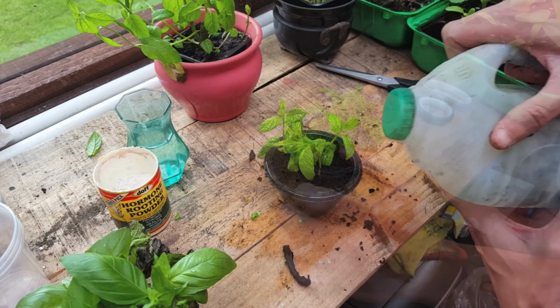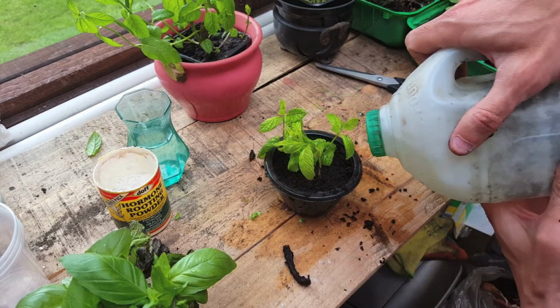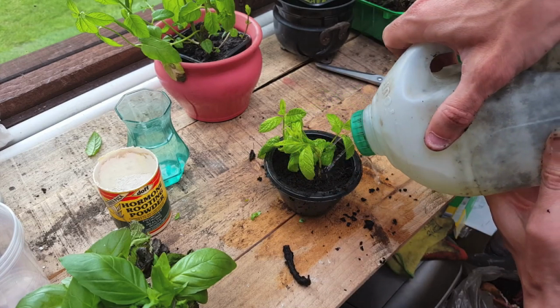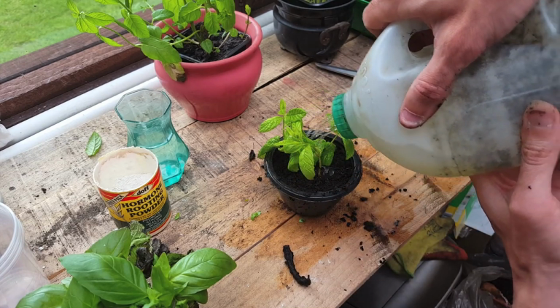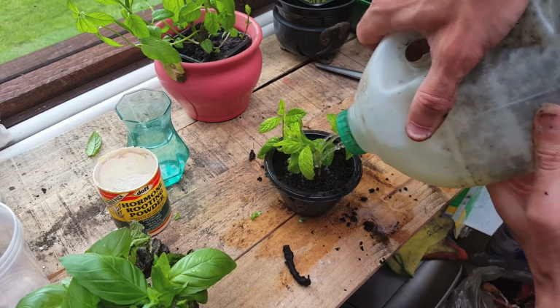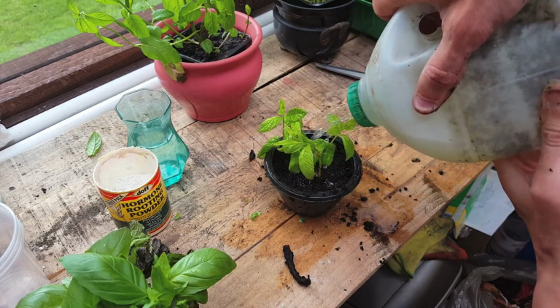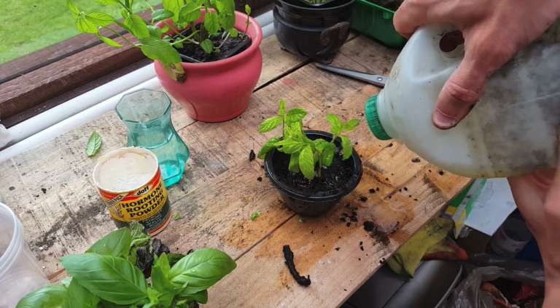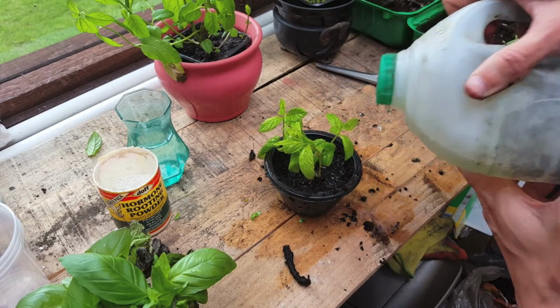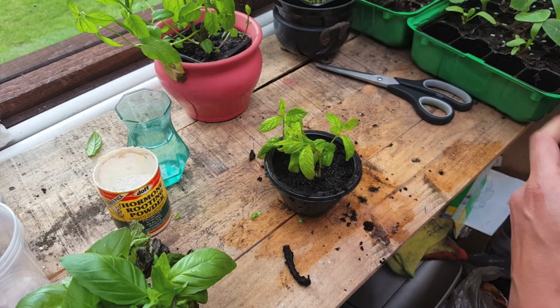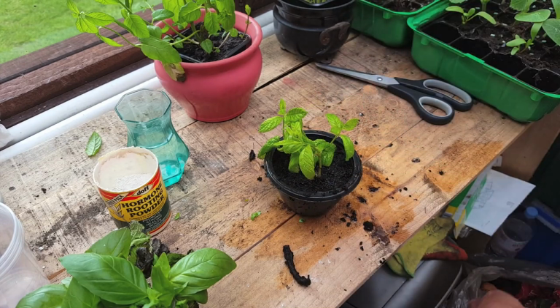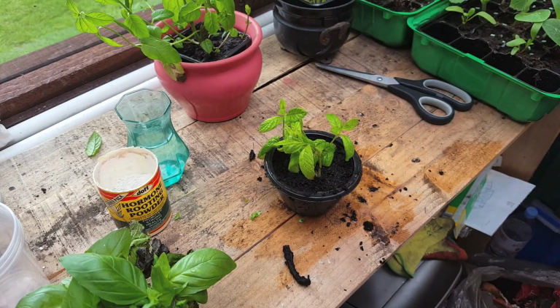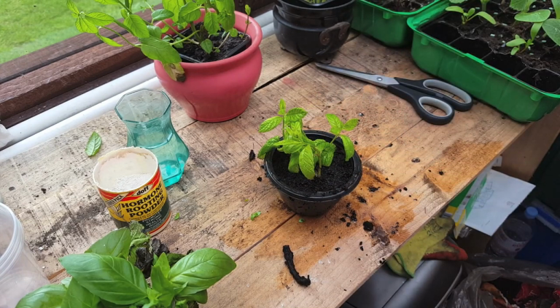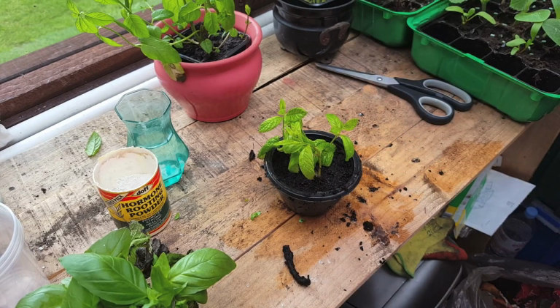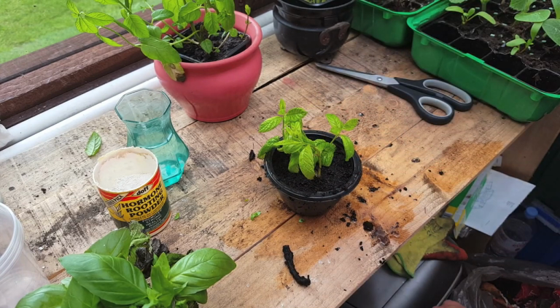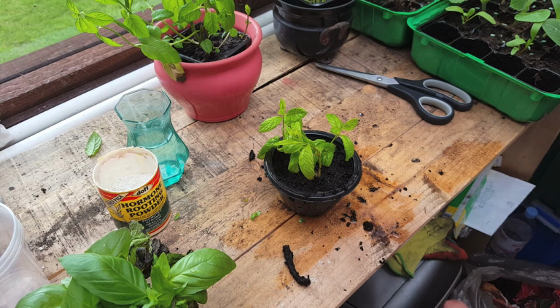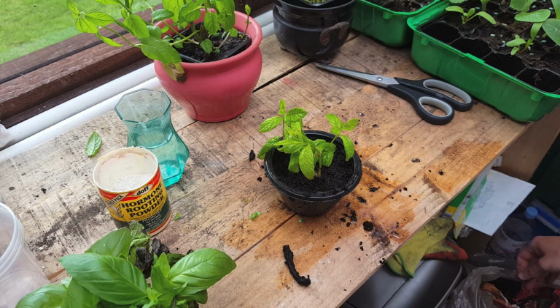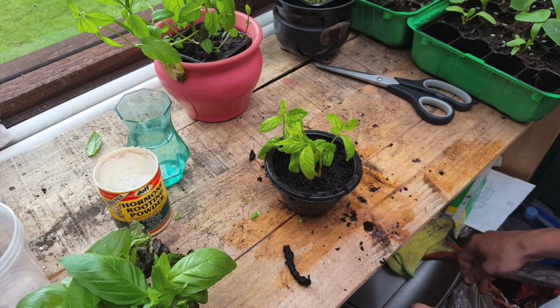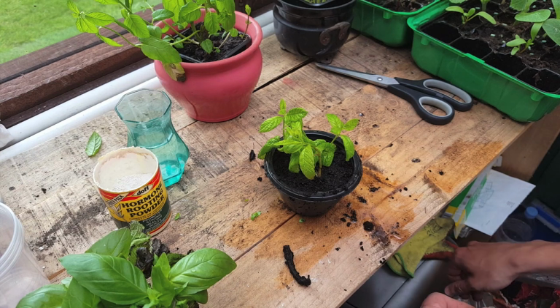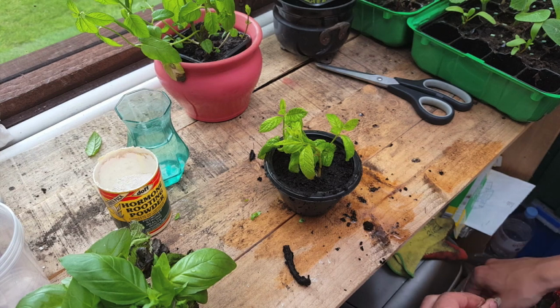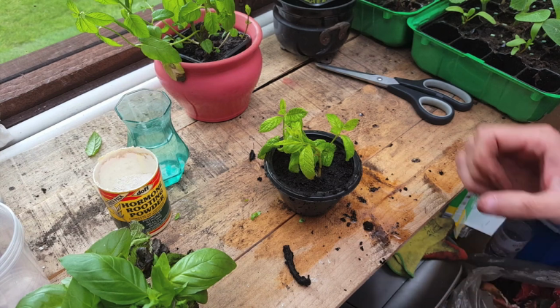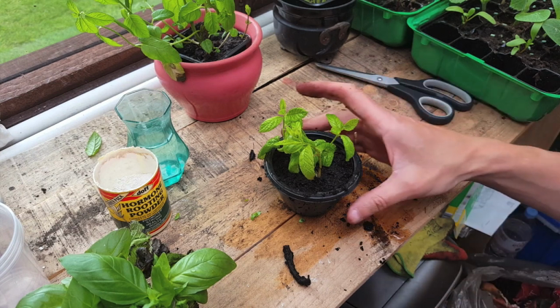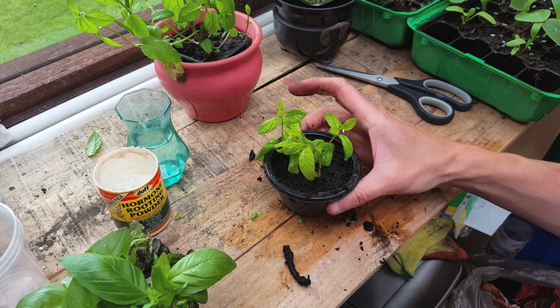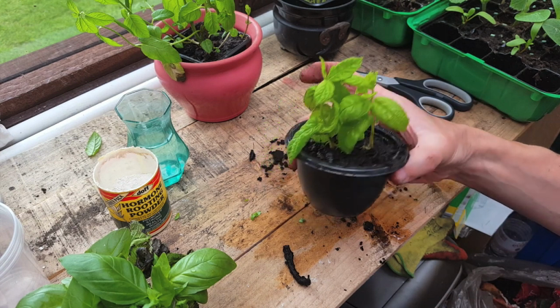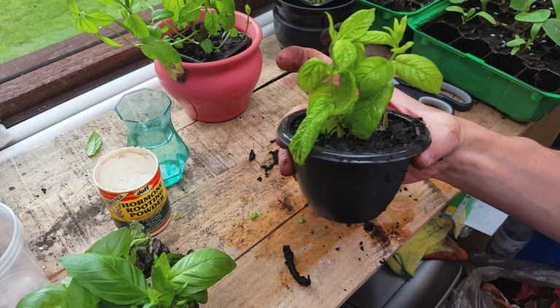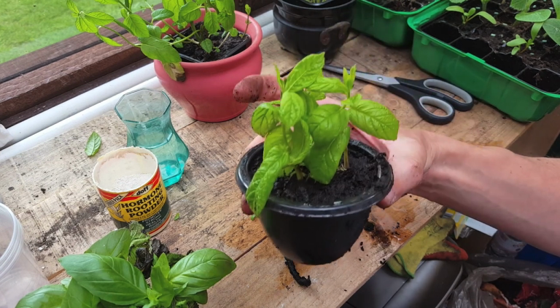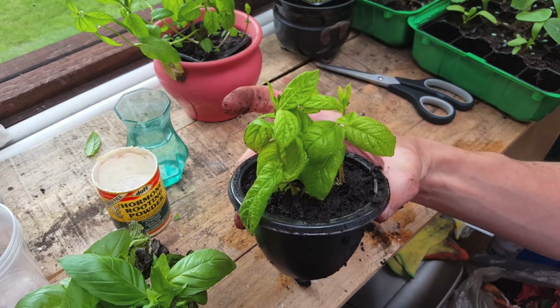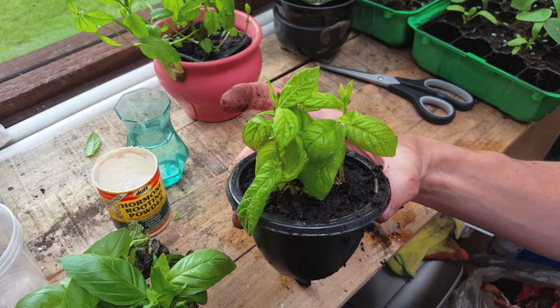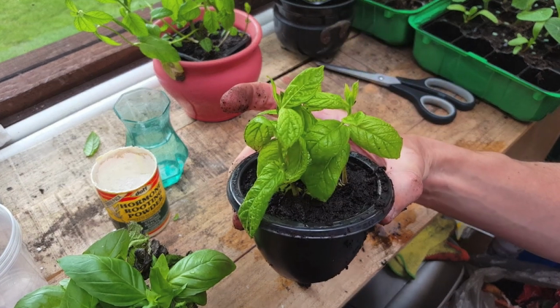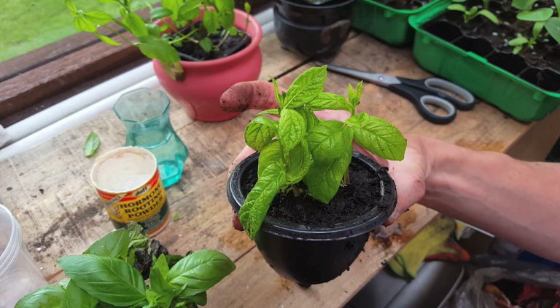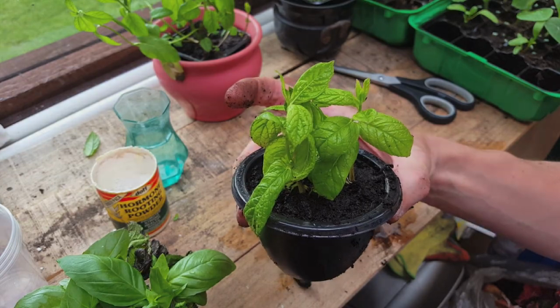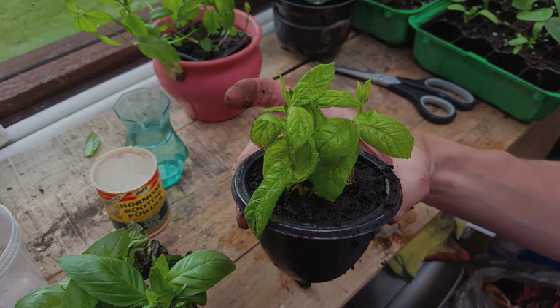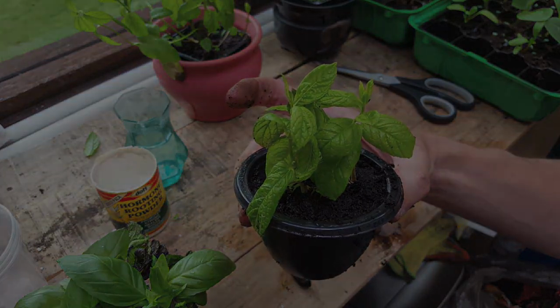Then just water it in gently. These may need watering every three to five days, but keep an eye on the soil and make sure it doesn't dry out. There you go, all finished — now just make sure this gets up to six hours of sunlight a day.